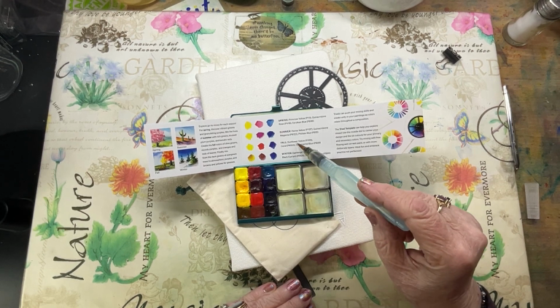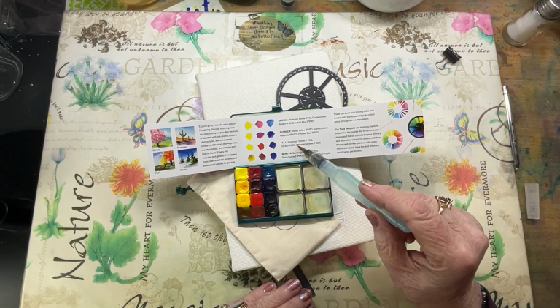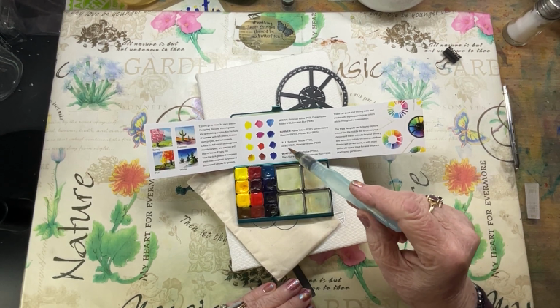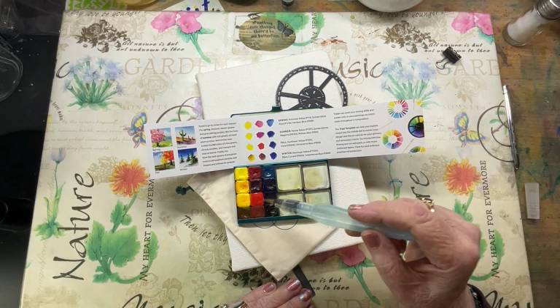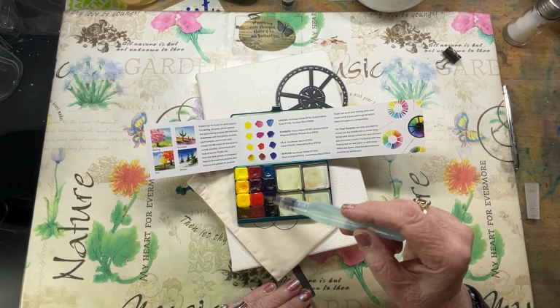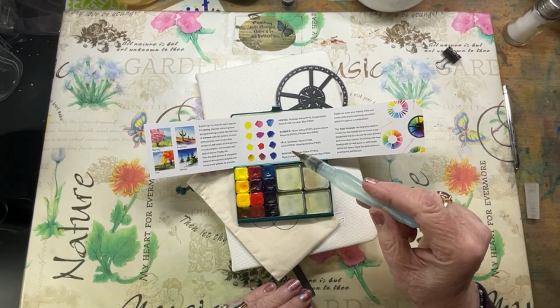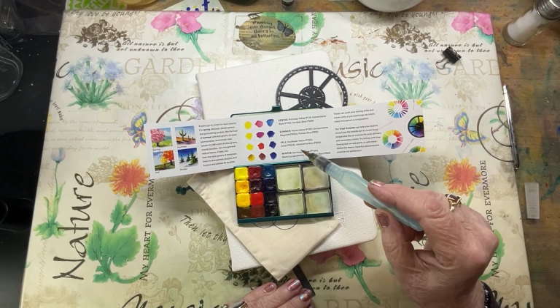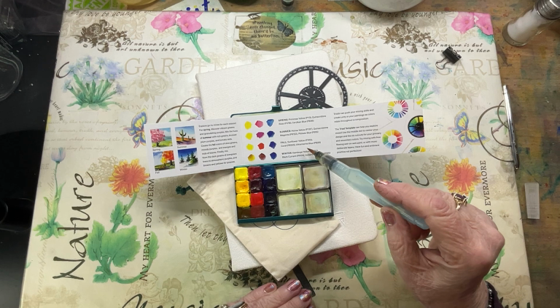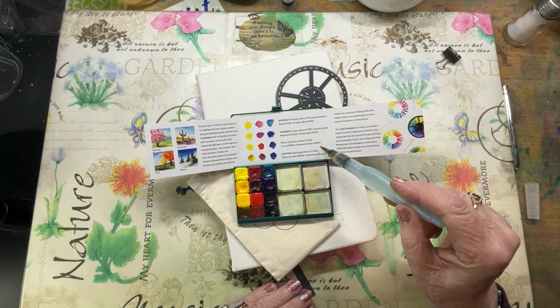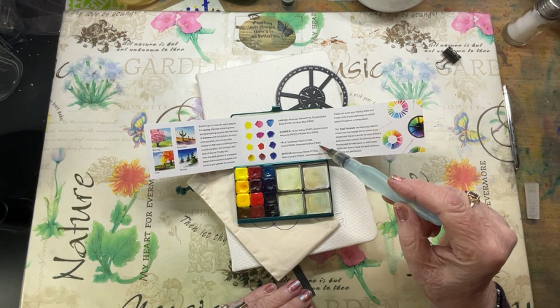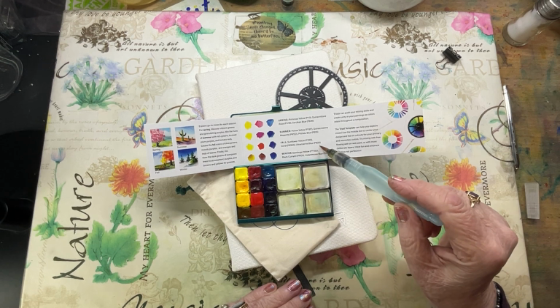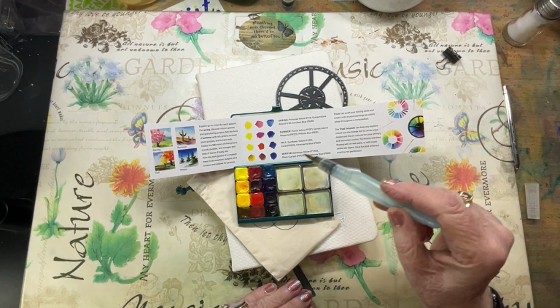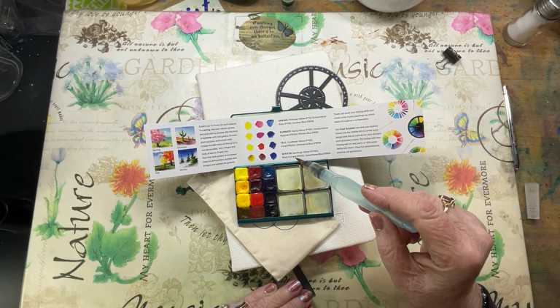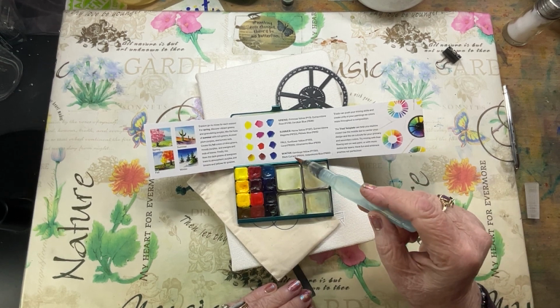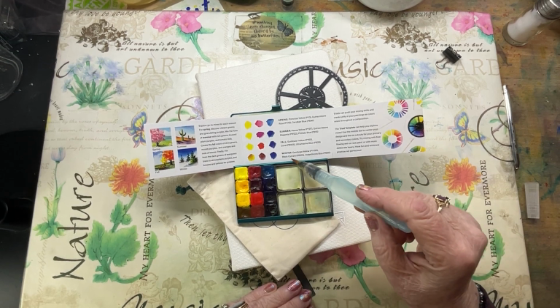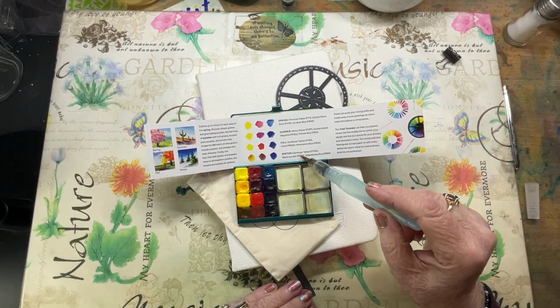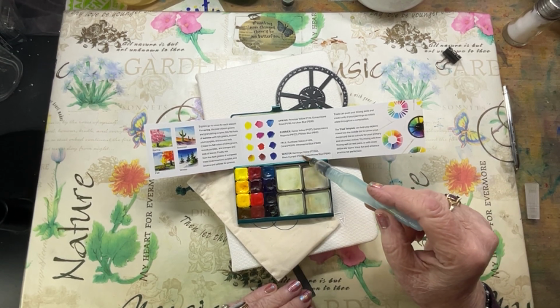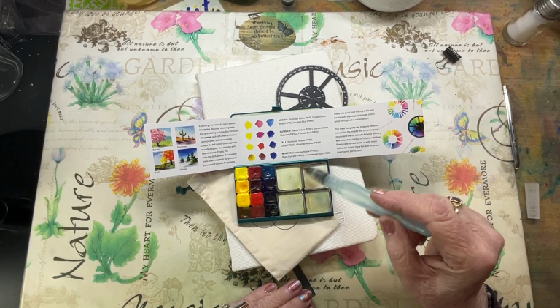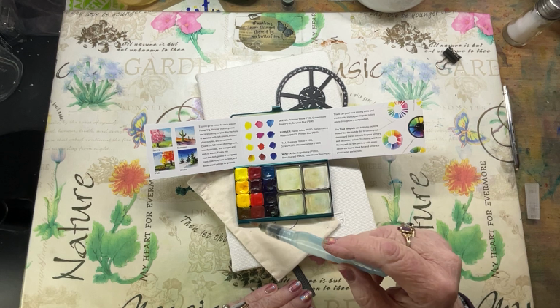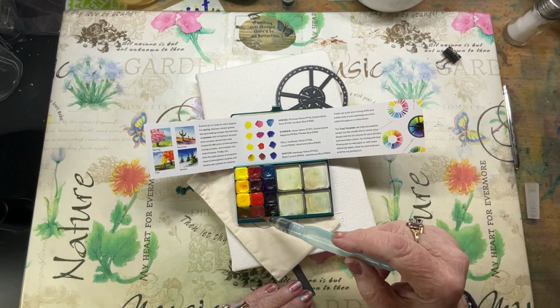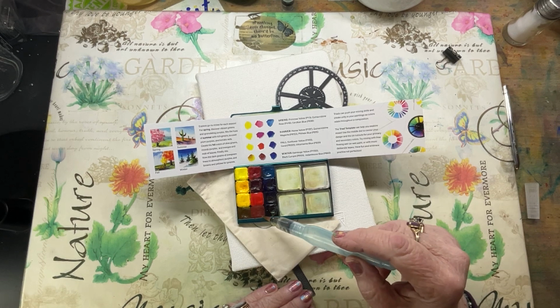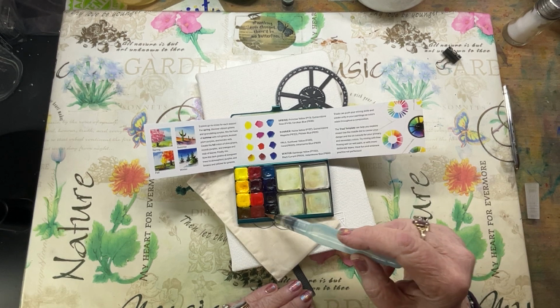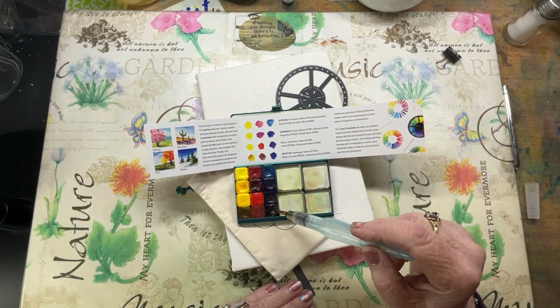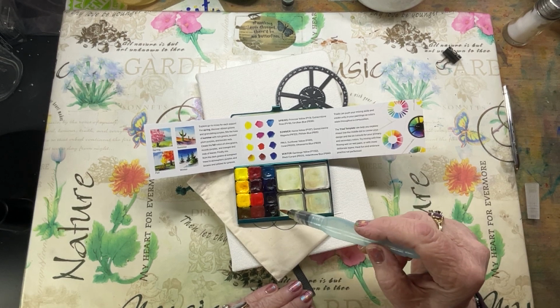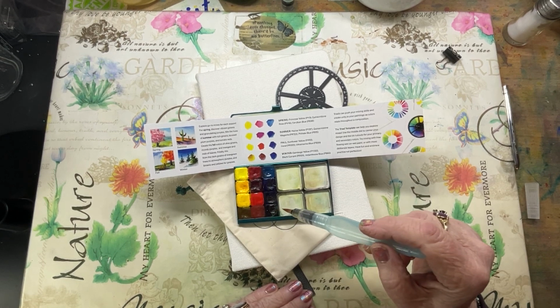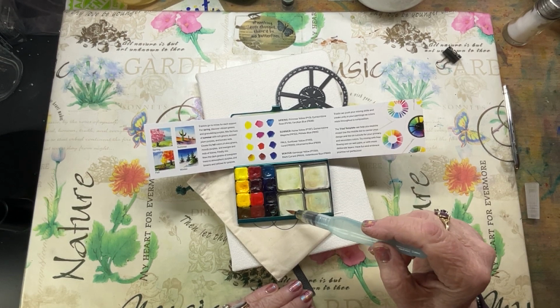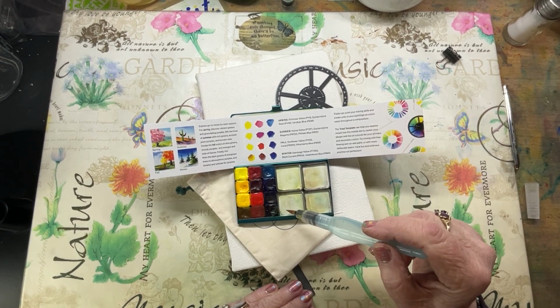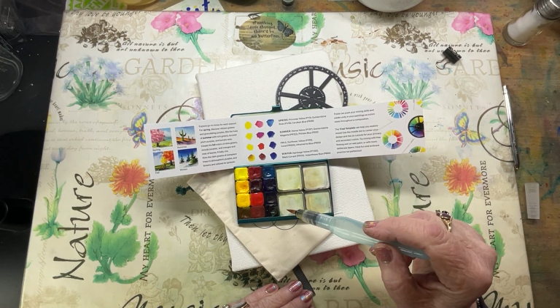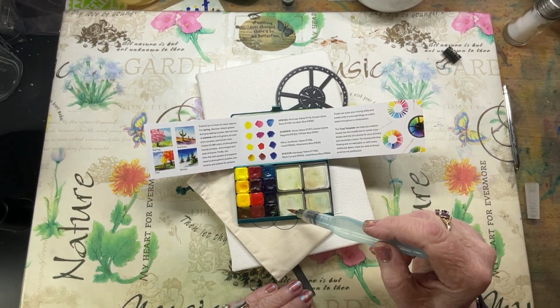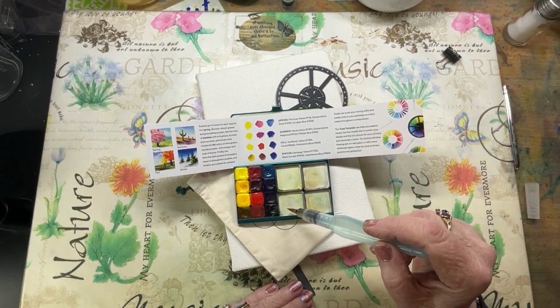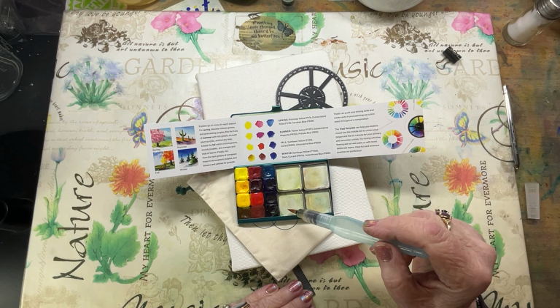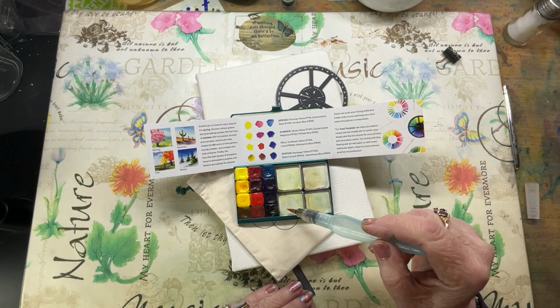The next one is for Fall: Sunflower Yellow, a coral, and an ultramarine blue. And then for Winter: Gamboge Yellow, Black Currant, and Indanthrone Blue — I may be saying that incorrectly.